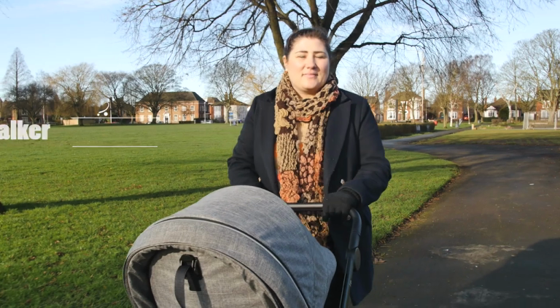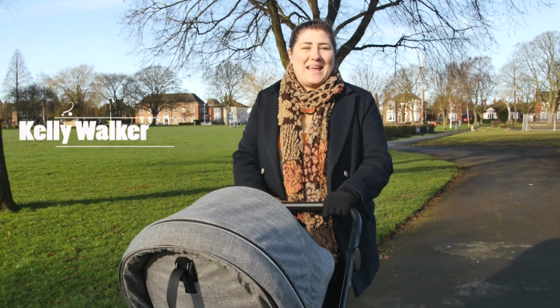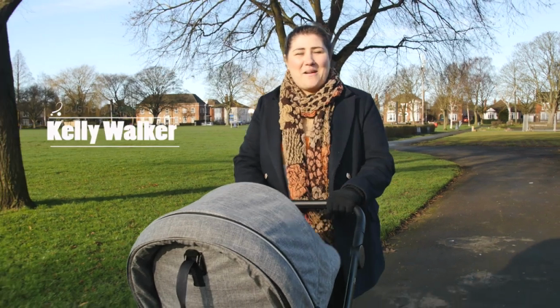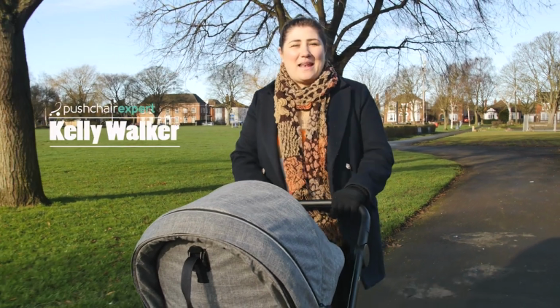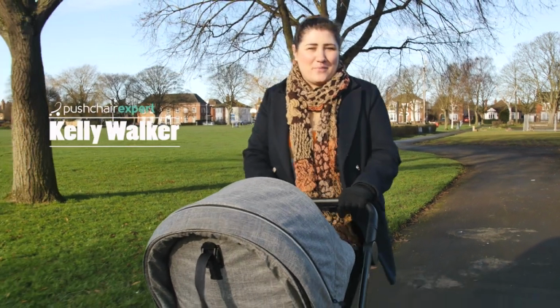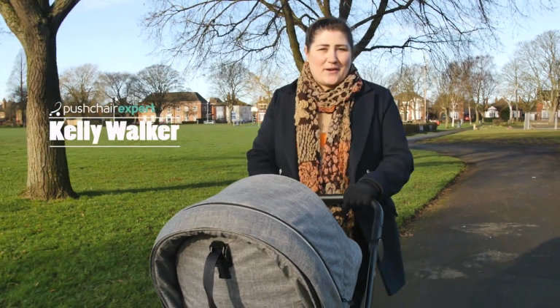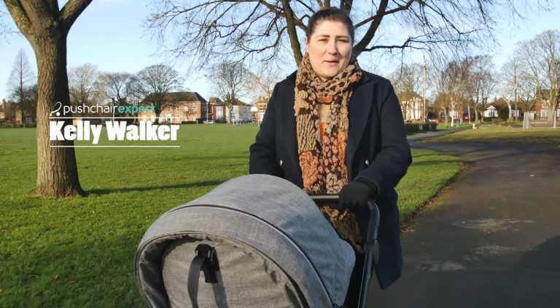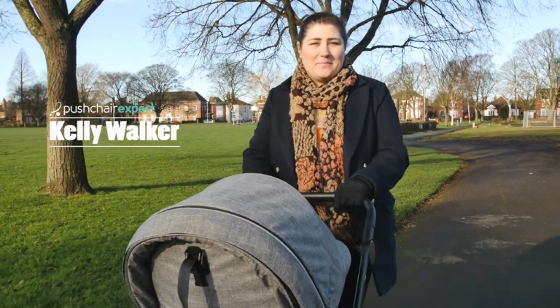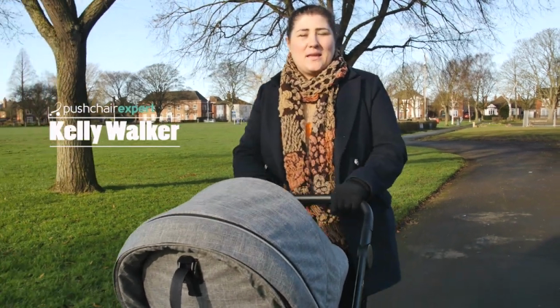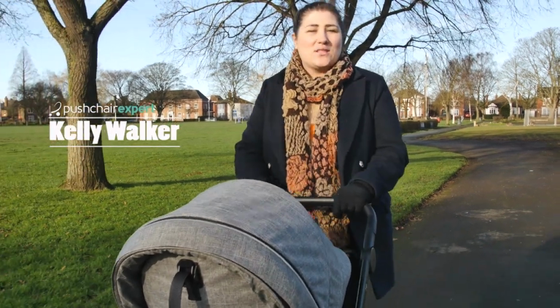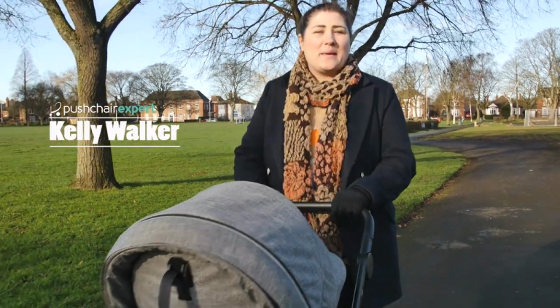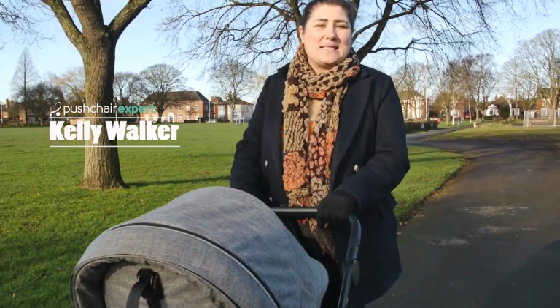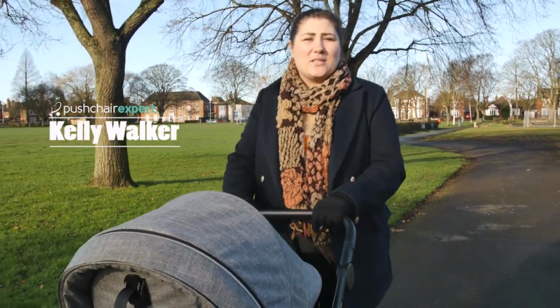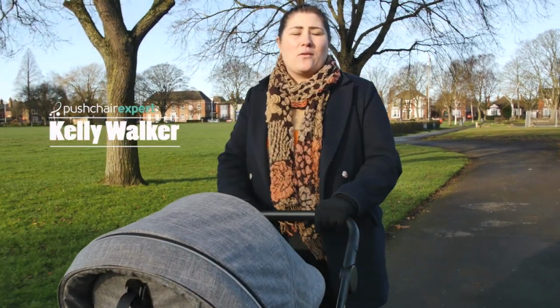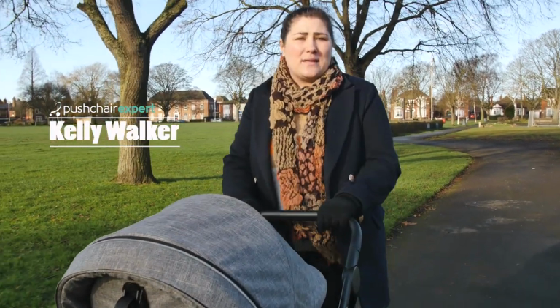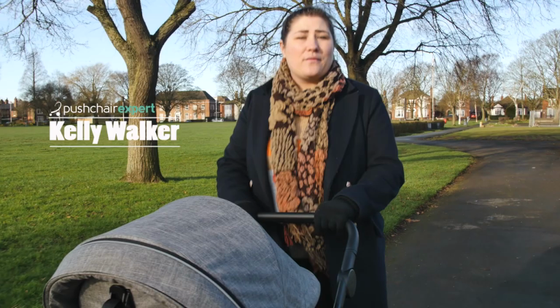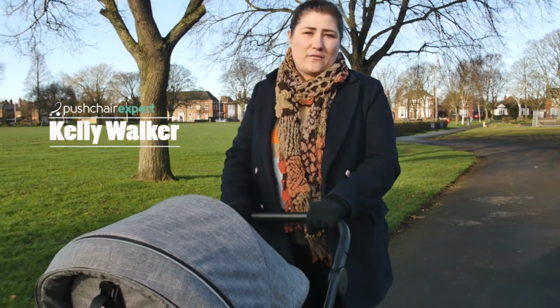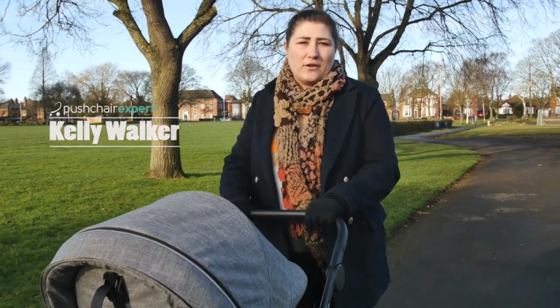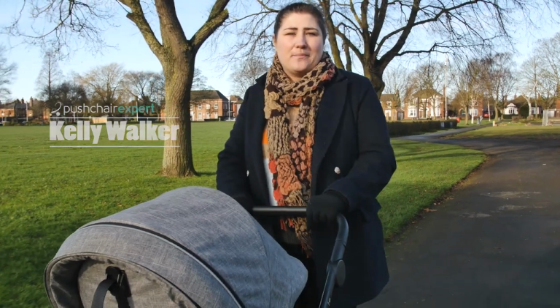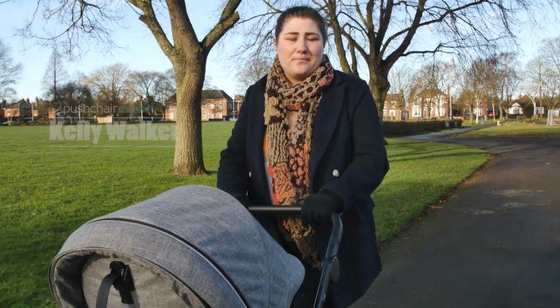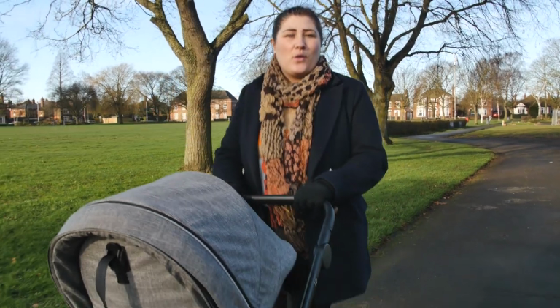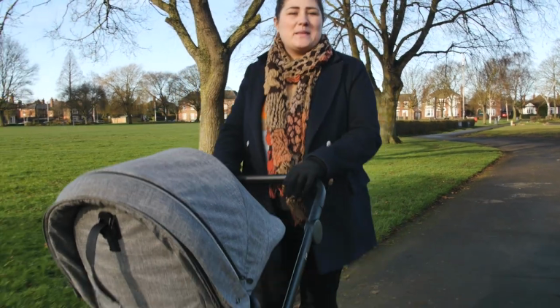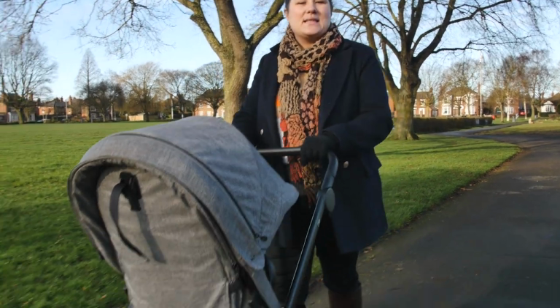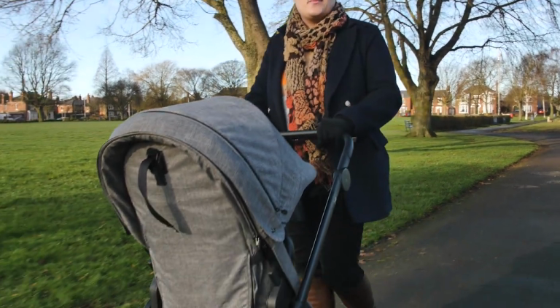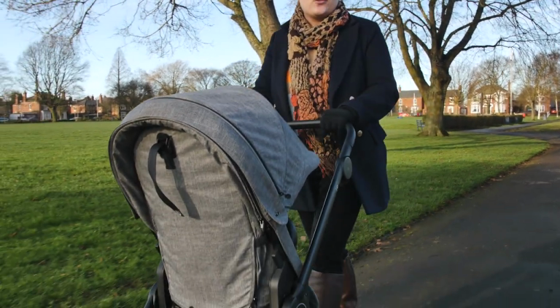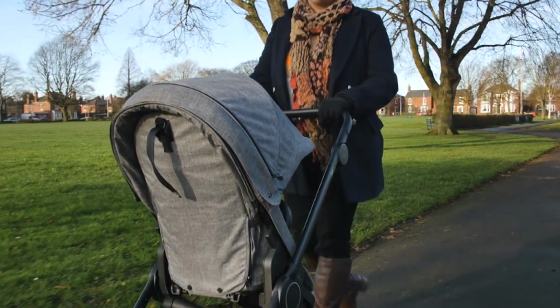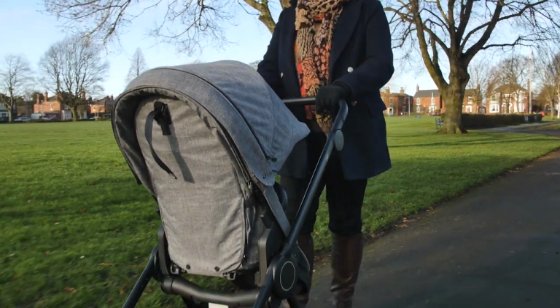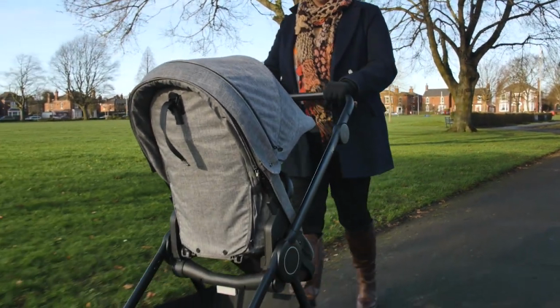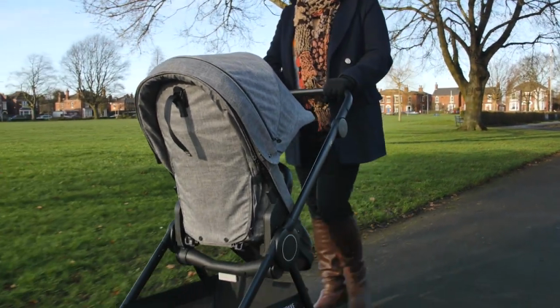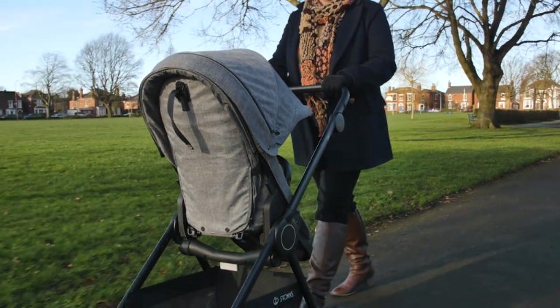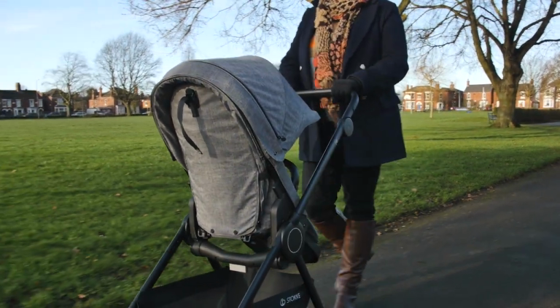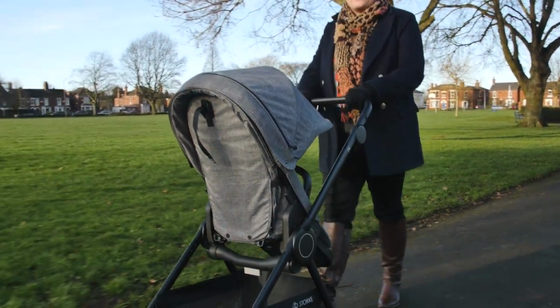Hello, I'm Kelly from Pushchair Expert. The Stokke Beat is designed to blend quality with fuss-free function. We've been testing this urban stroller for a few months now to bring you our in-depth review.